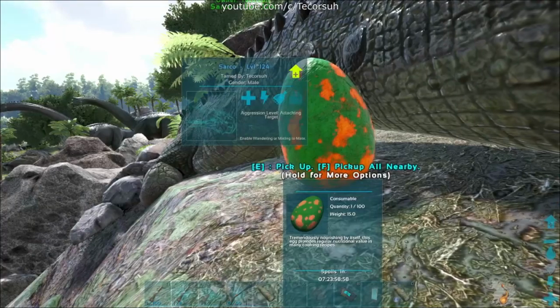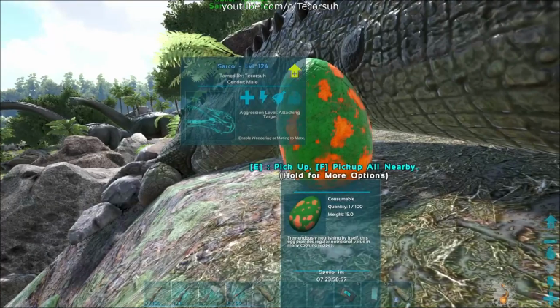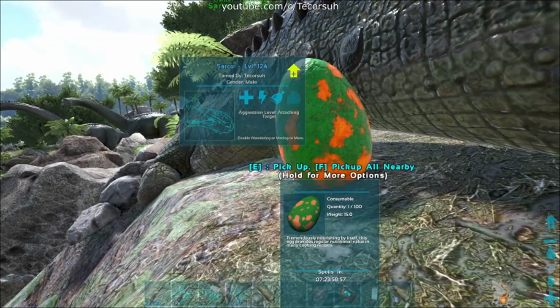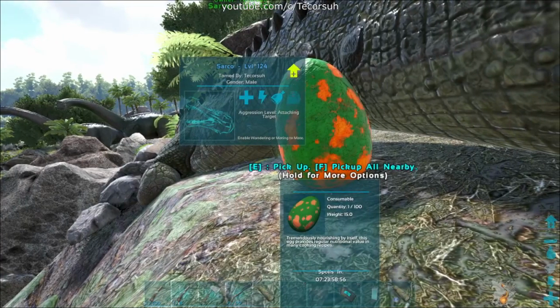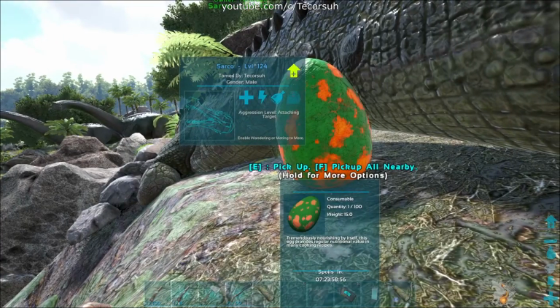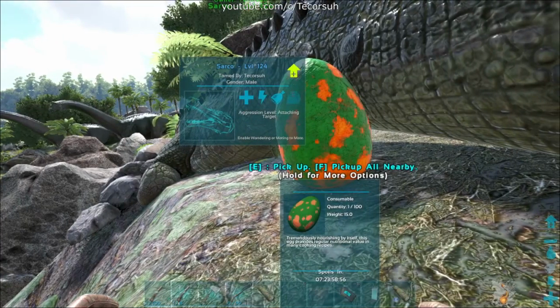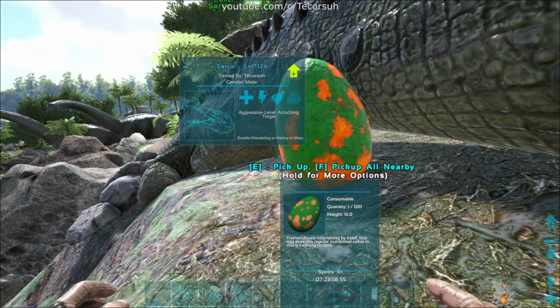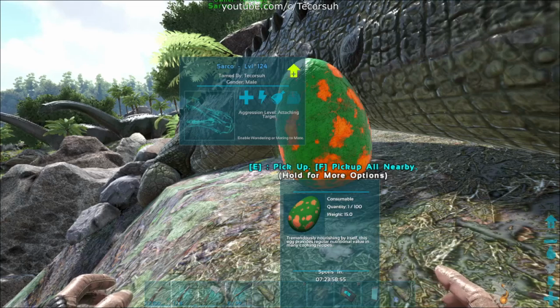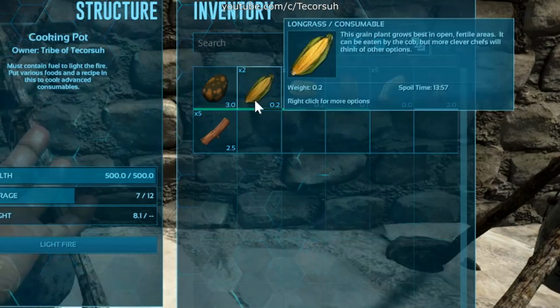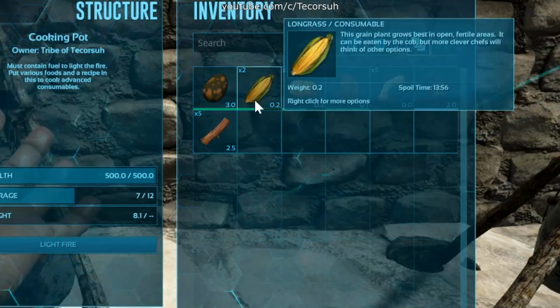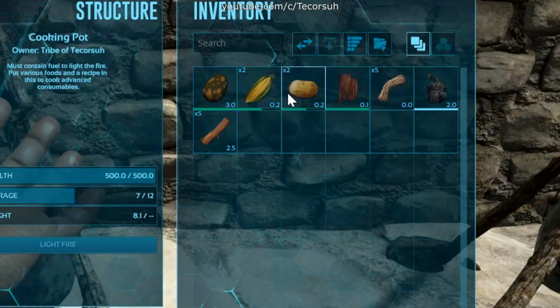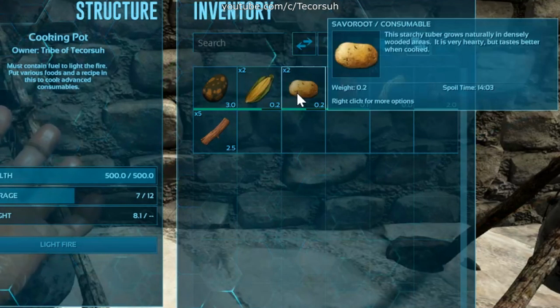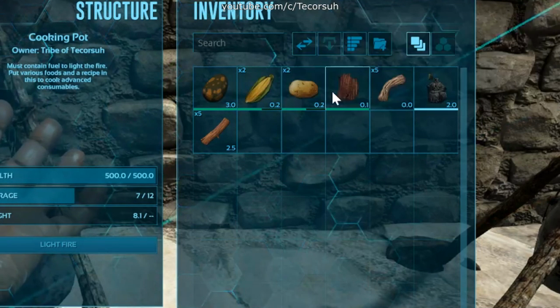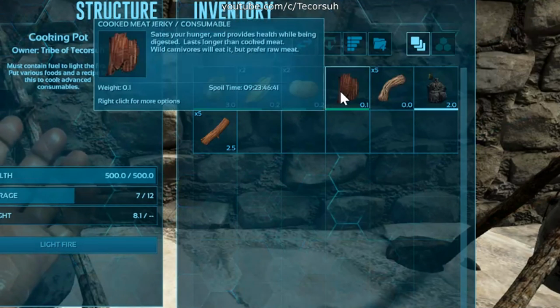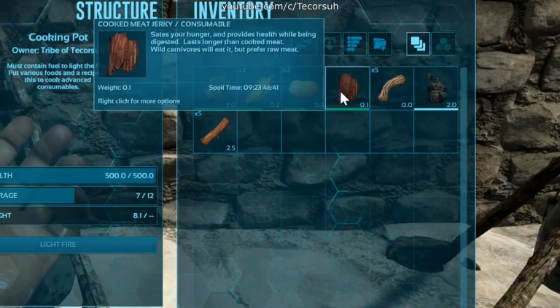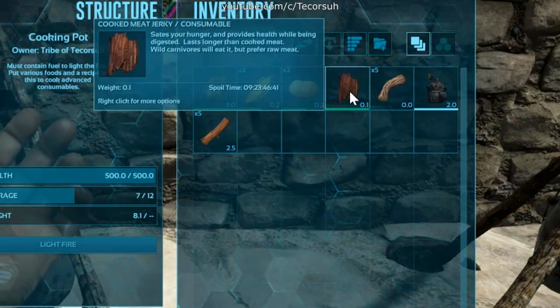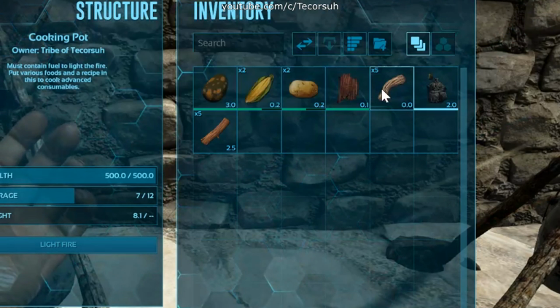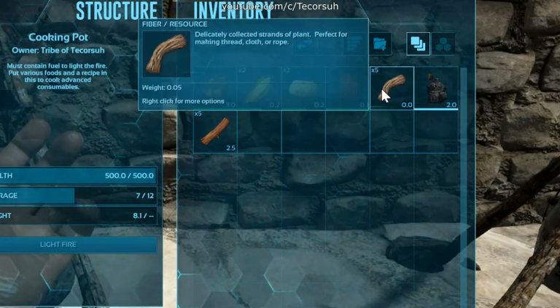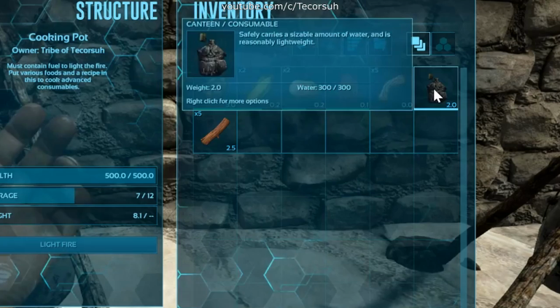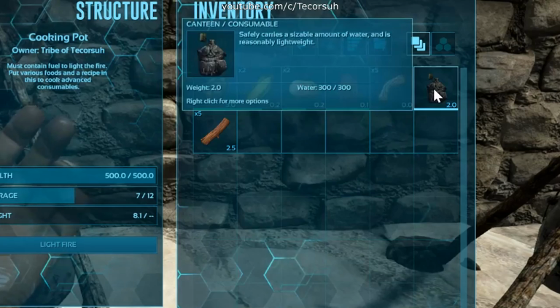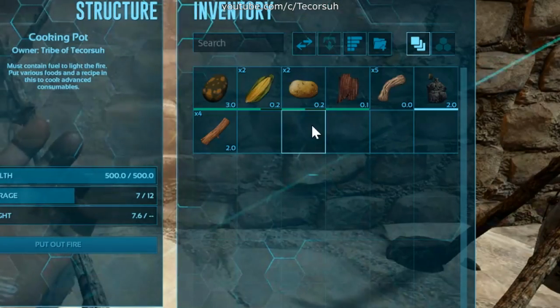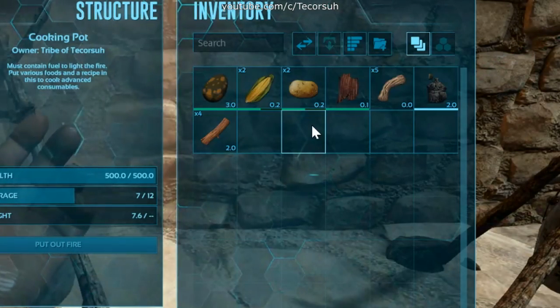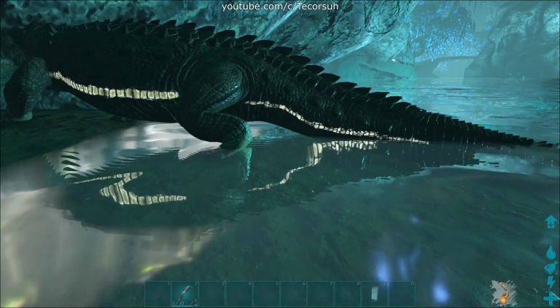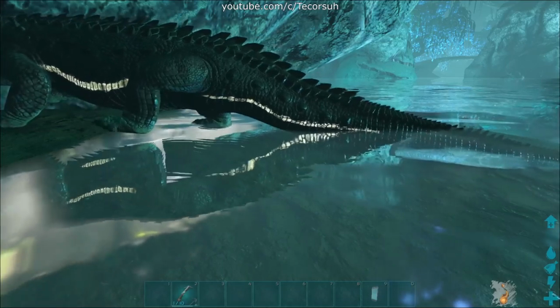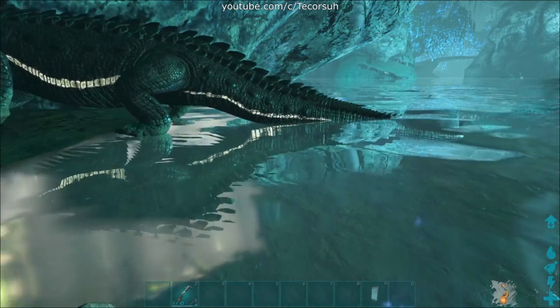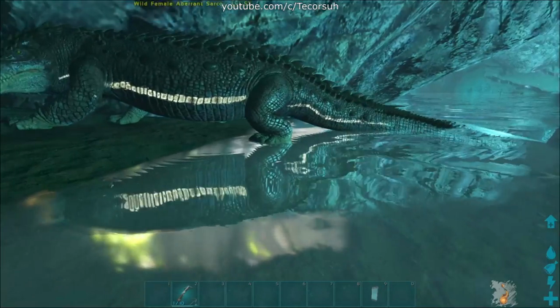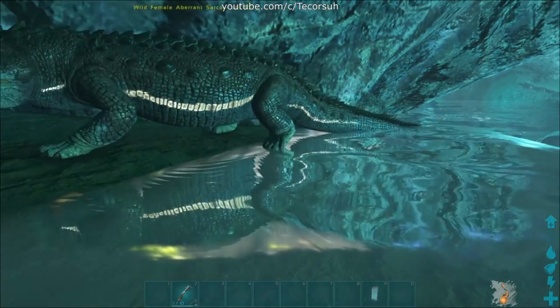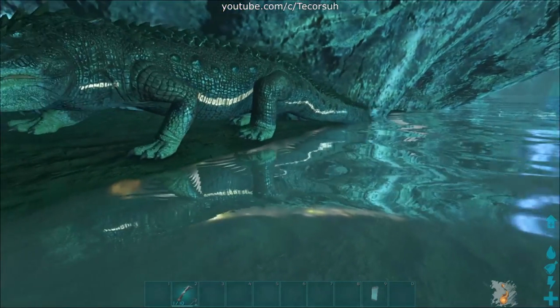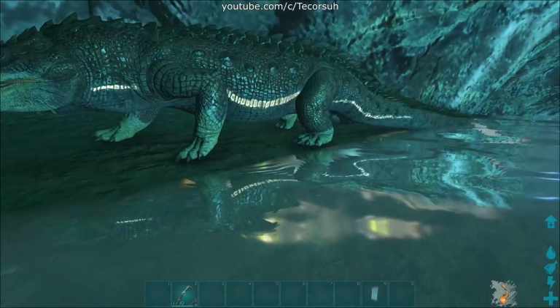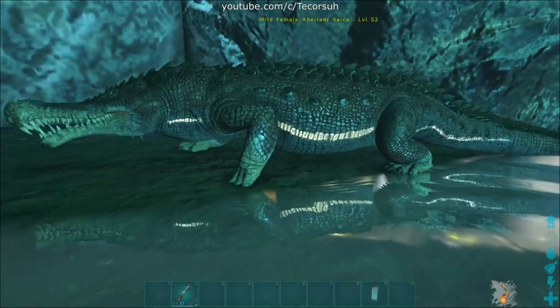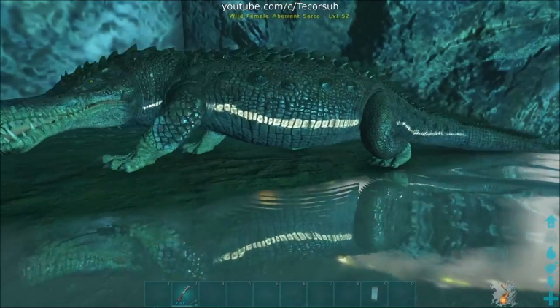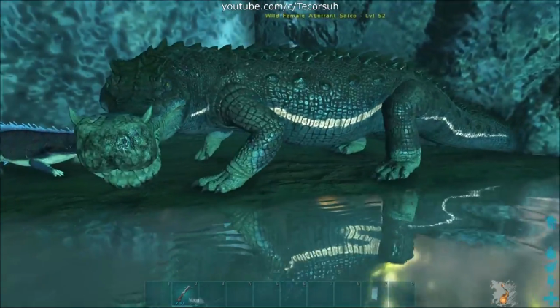You can craft regular kibble with sarco eggs, along with 2 long grass, 2 savoroot, 1 cooked meat jerky, 5 fiber, and 1 water. There's also an aberrant form of the Sarkosuchus, which first appeared on the aberration map.